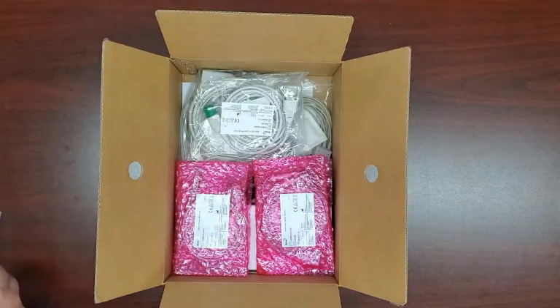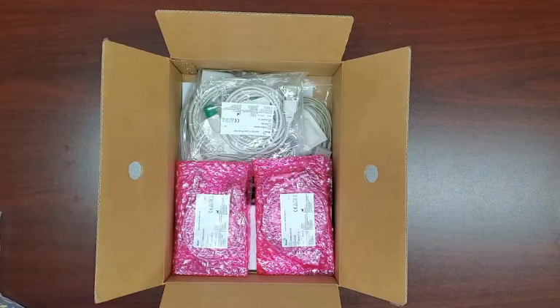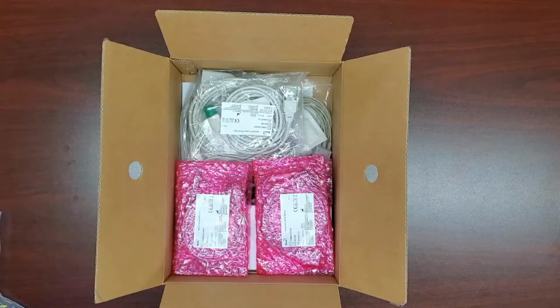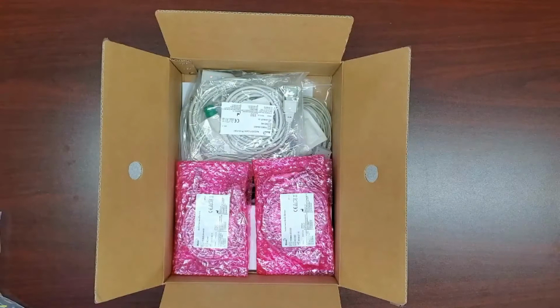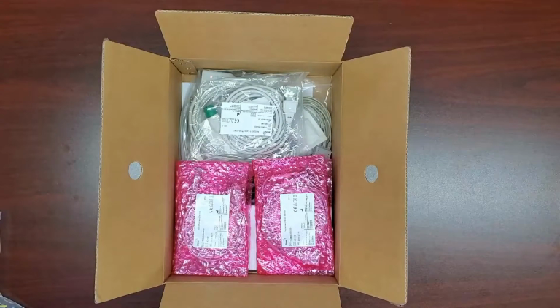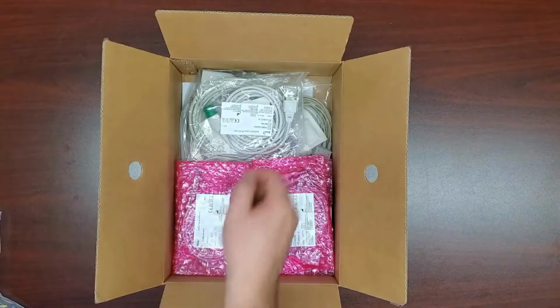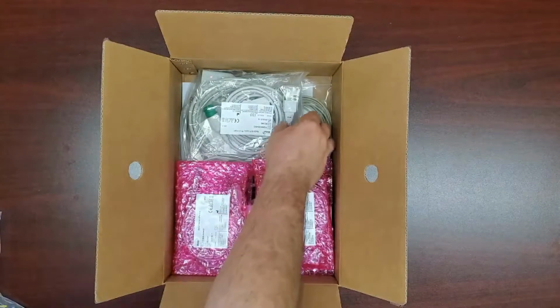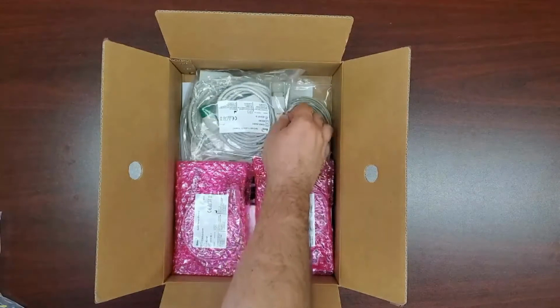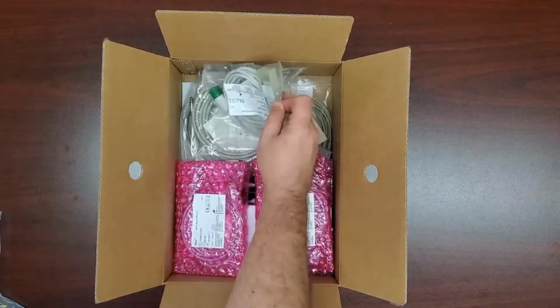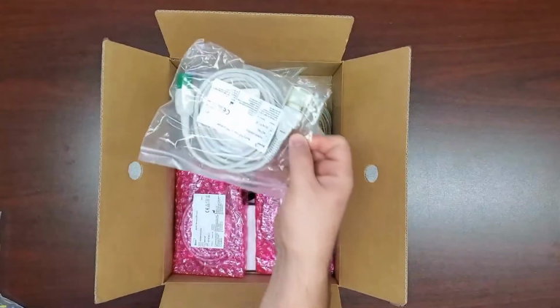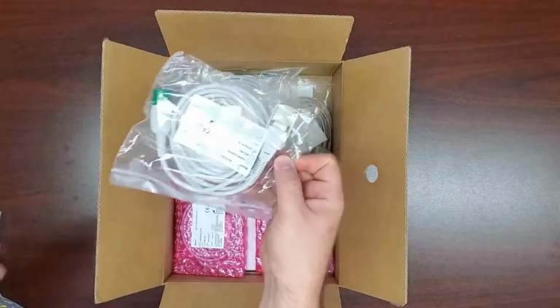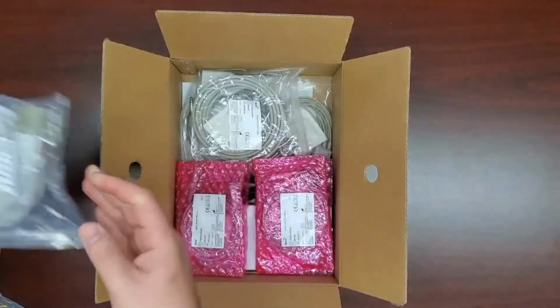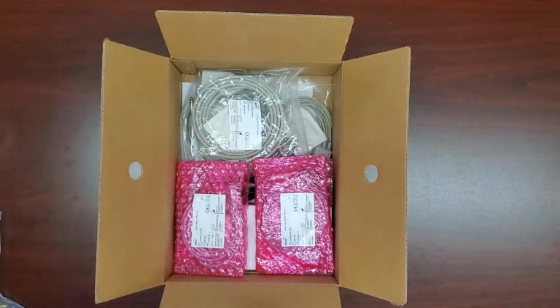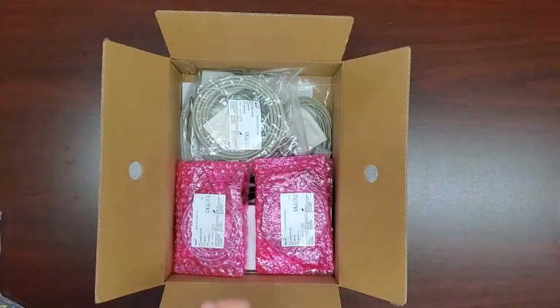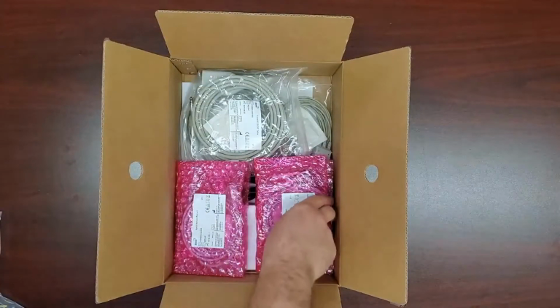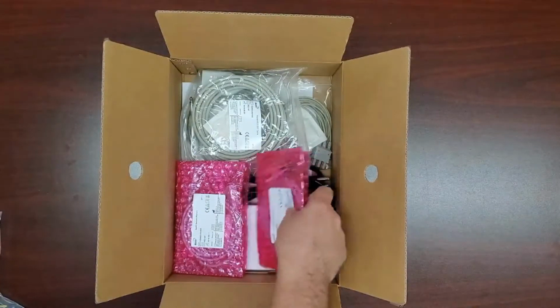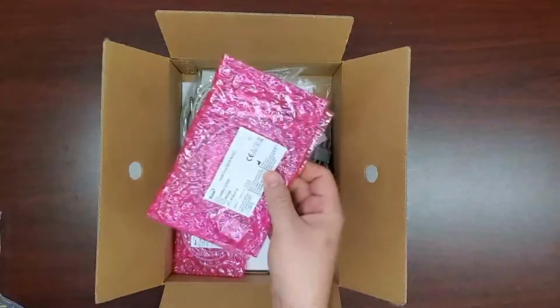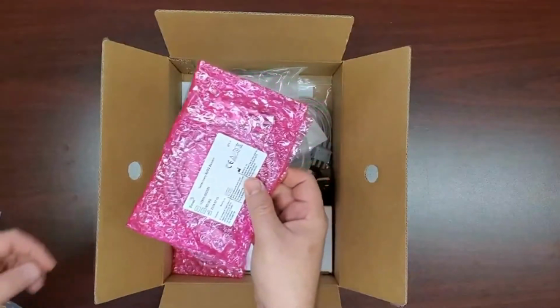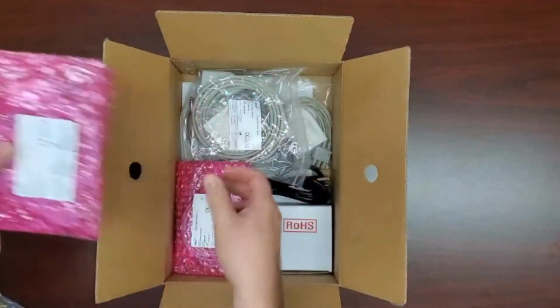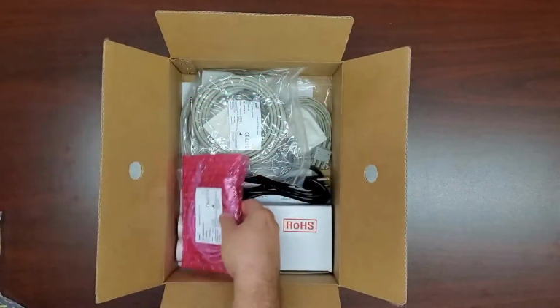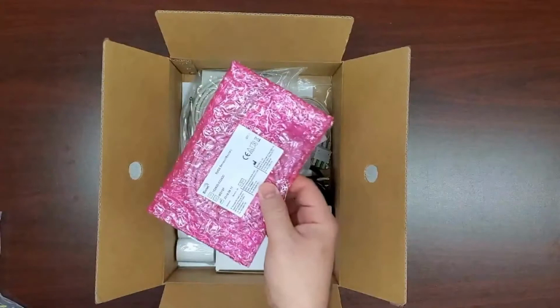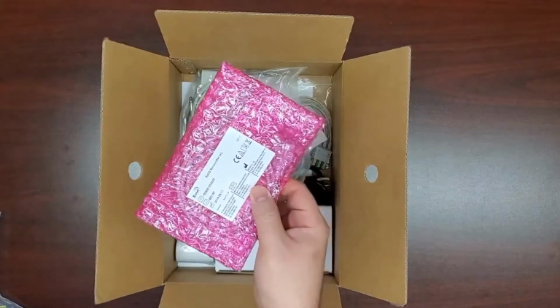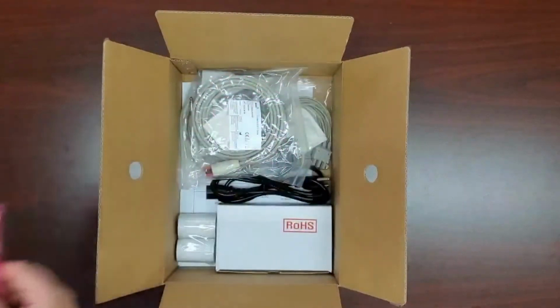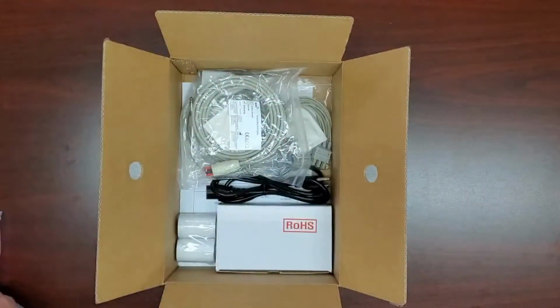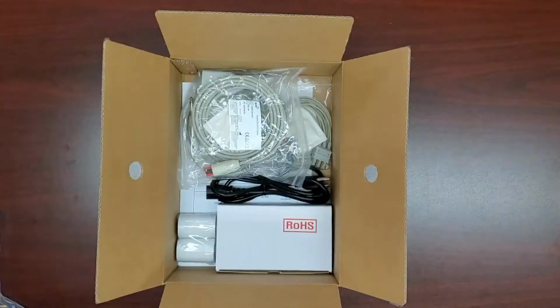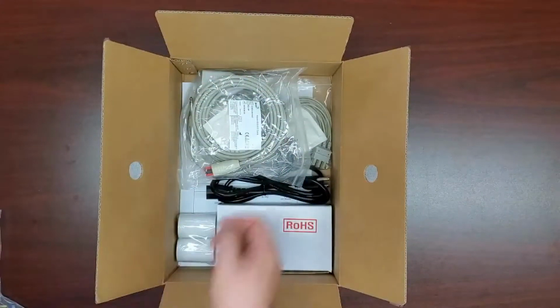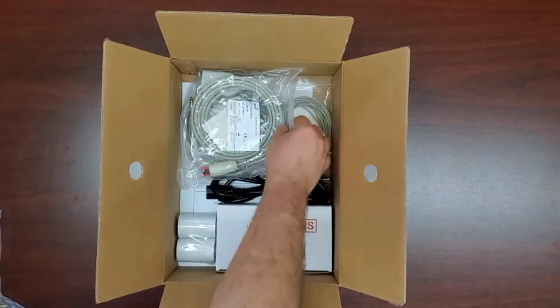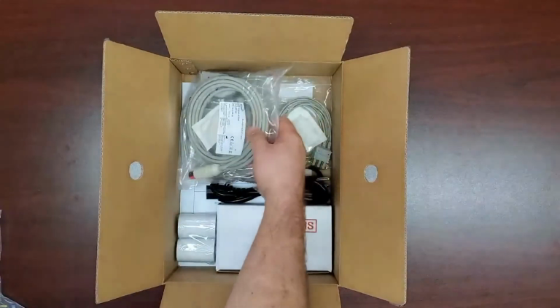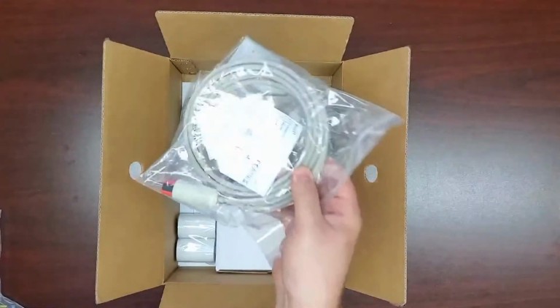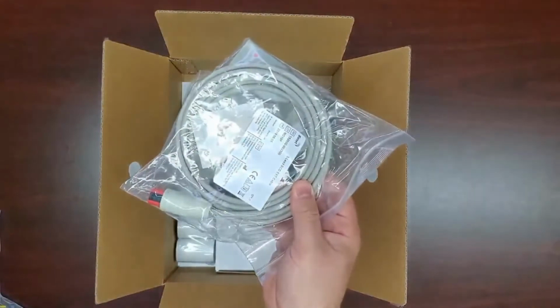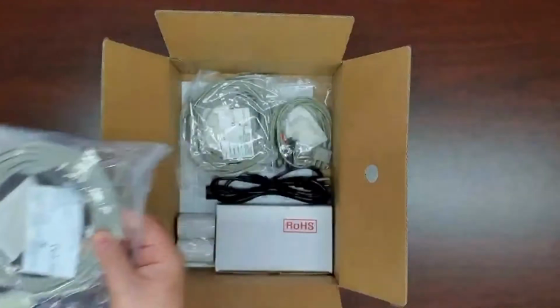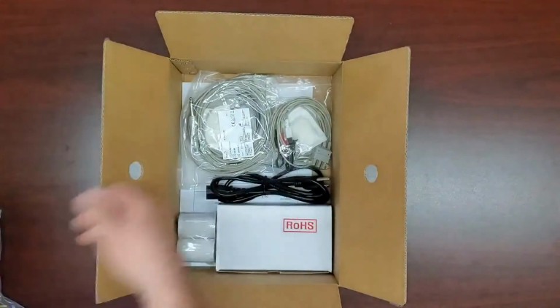Three accessories make up your SpO2 assembly: an extension cable and two different kinds of sensors — both a multi-site clip and a transflectance probe. The ECG assembly is made up of an extension cable and the three-lead ECG cable.